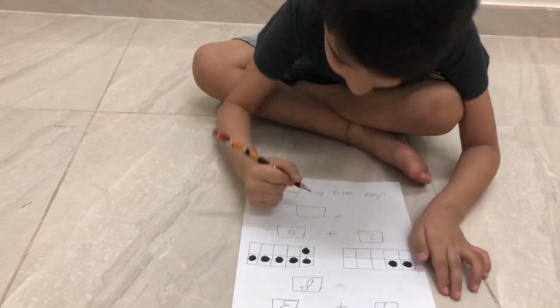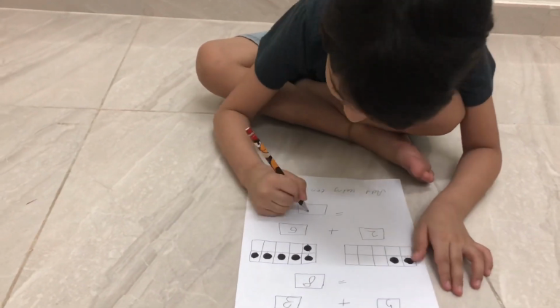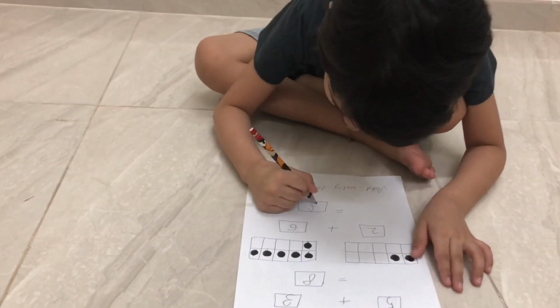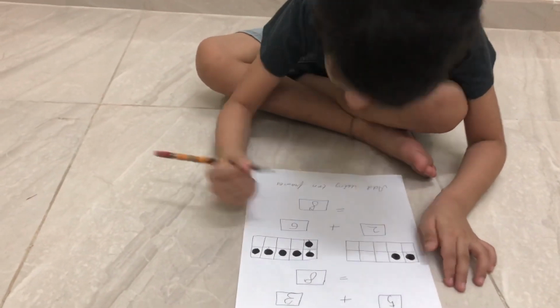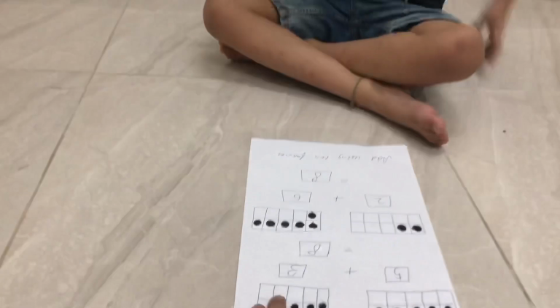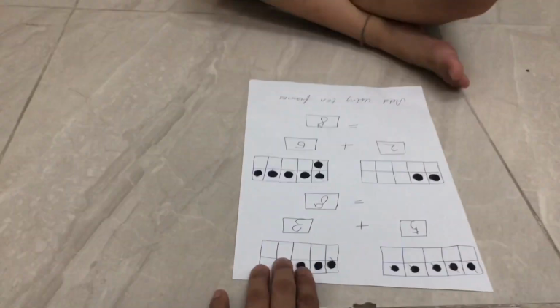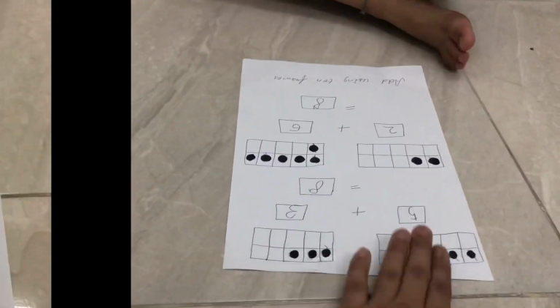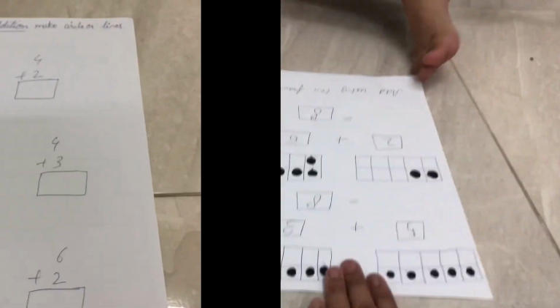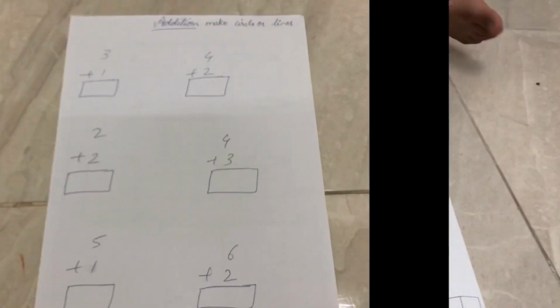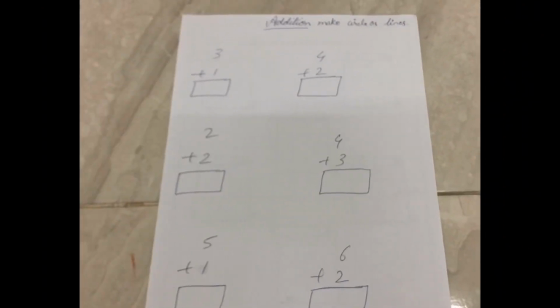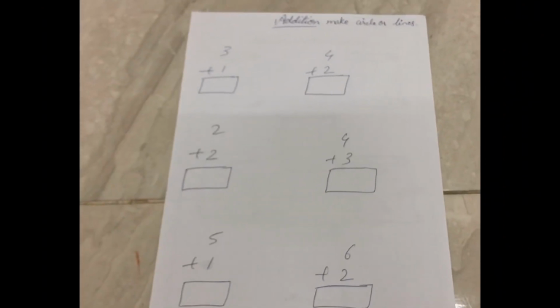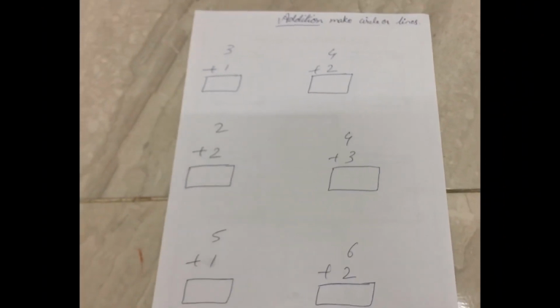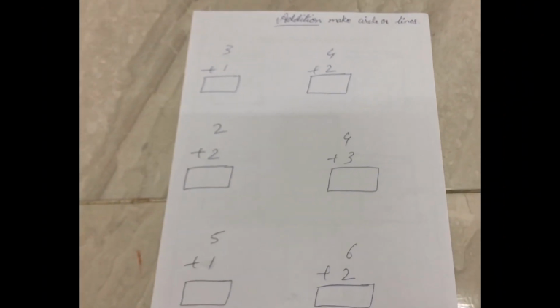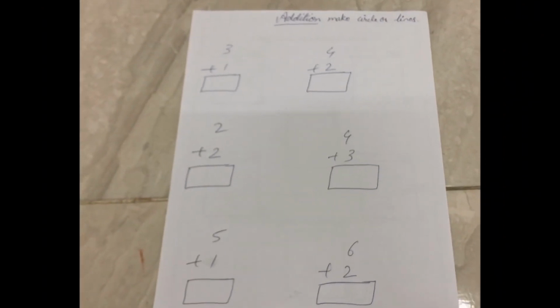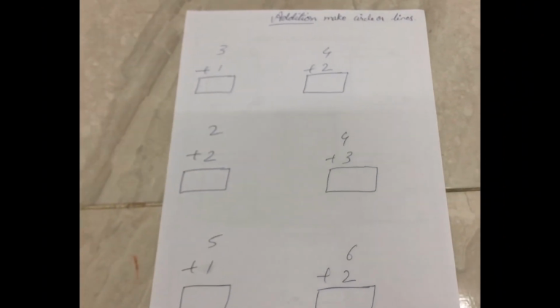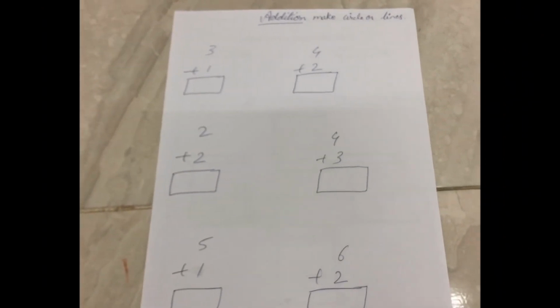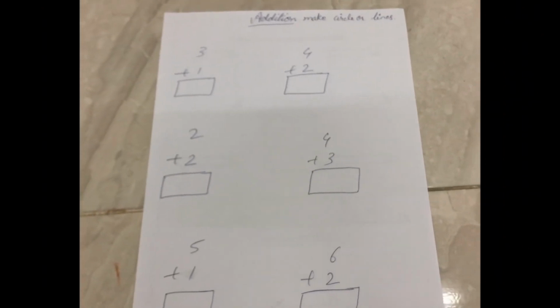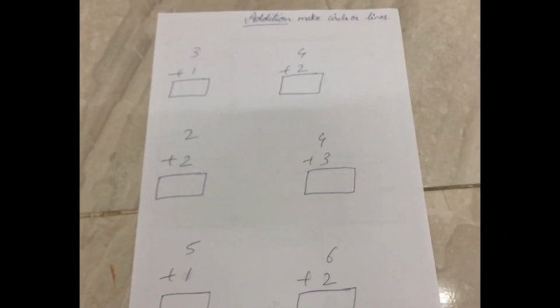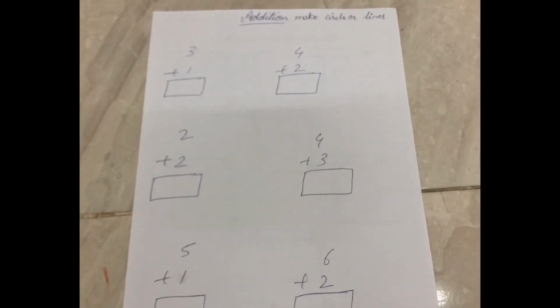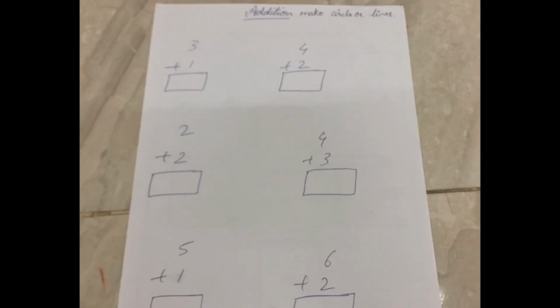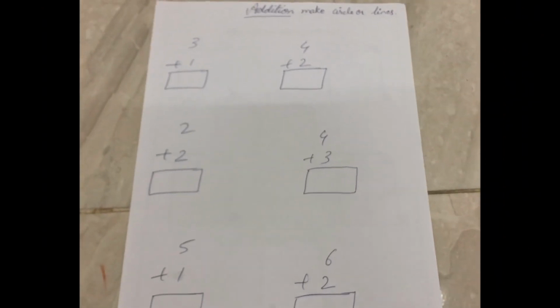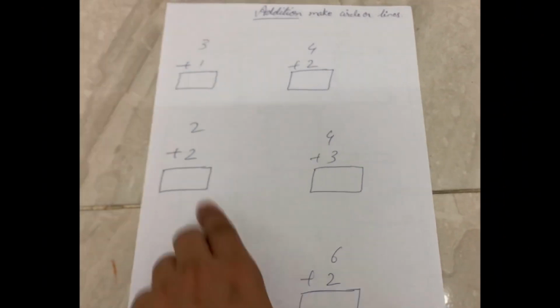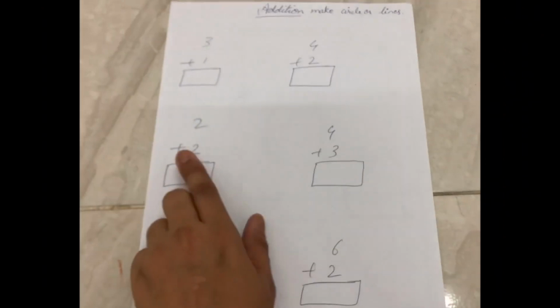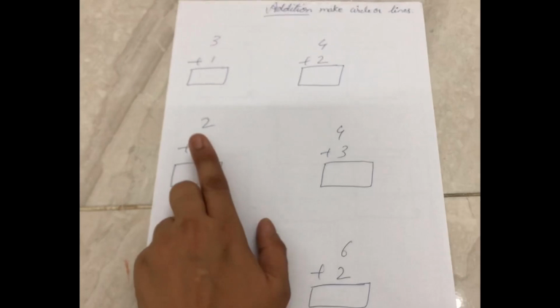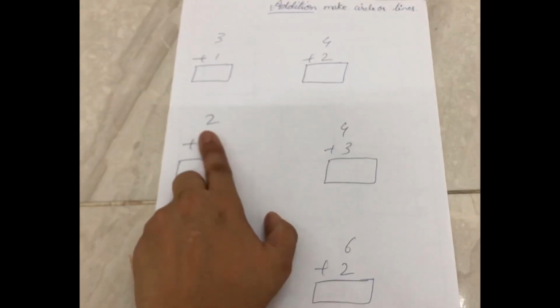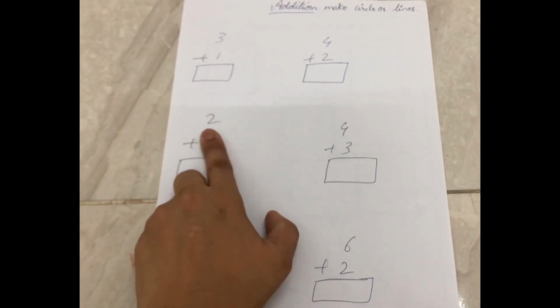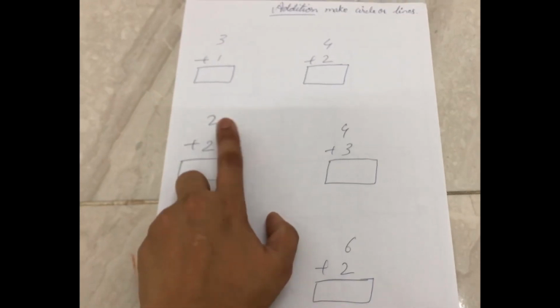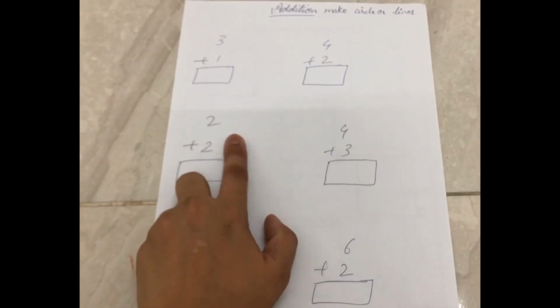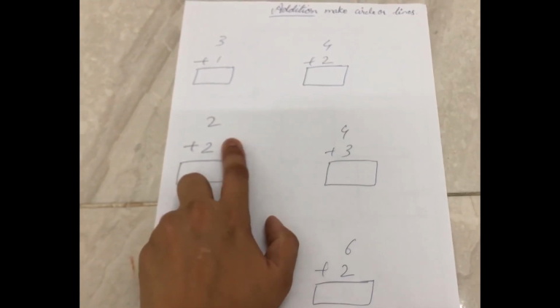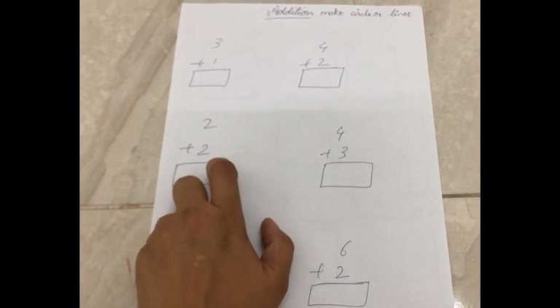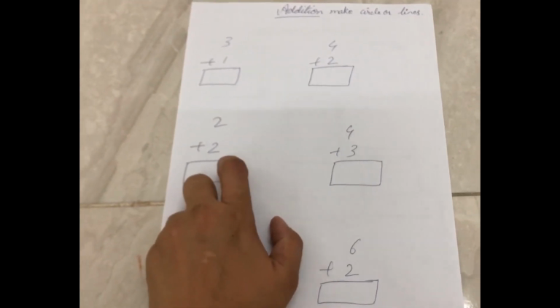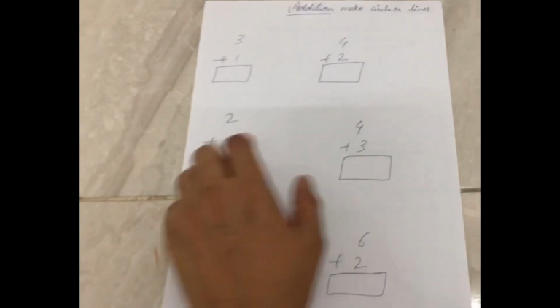Correct. So draw lines or a circle of any shape in front of each knuckle, and then count them all to get the answer.